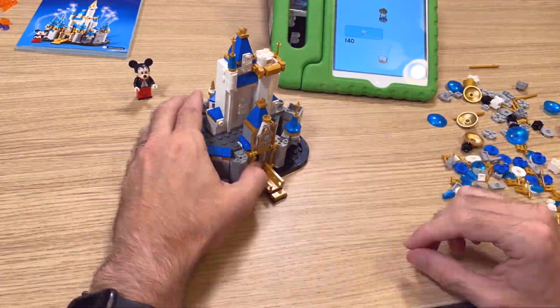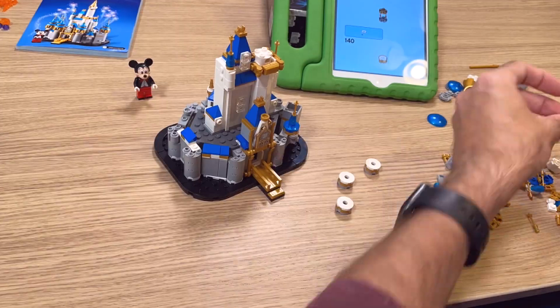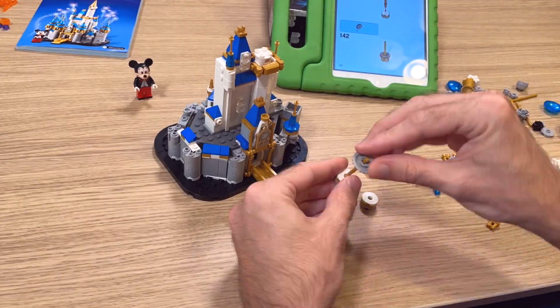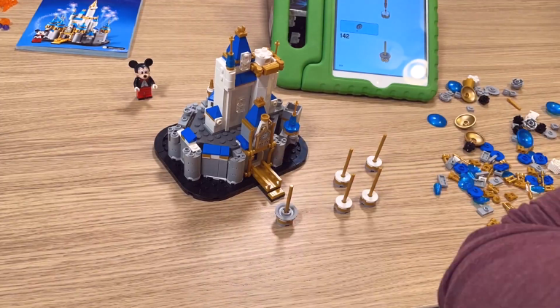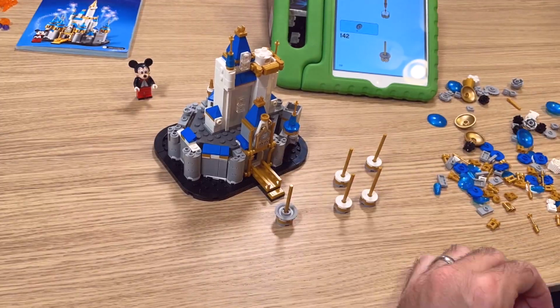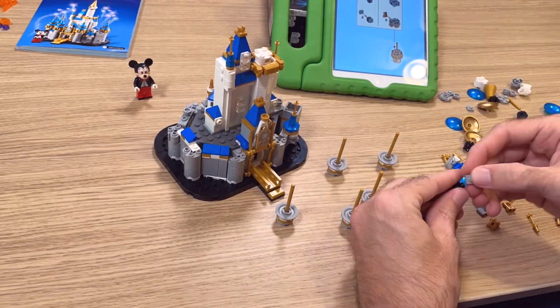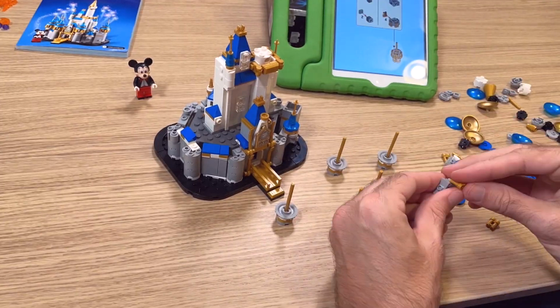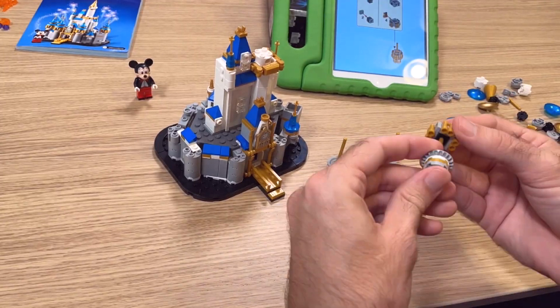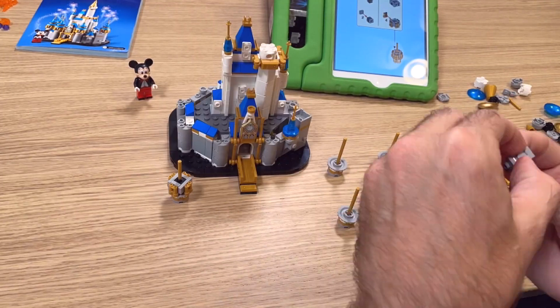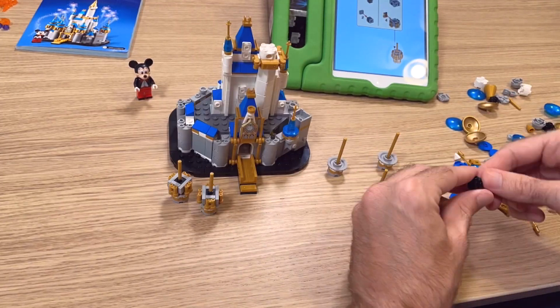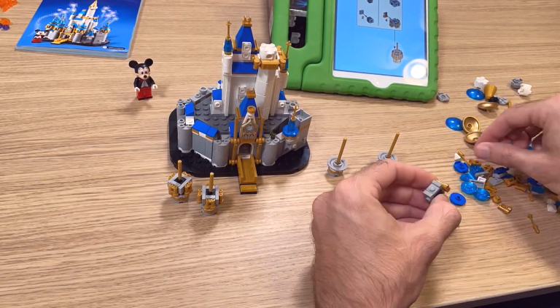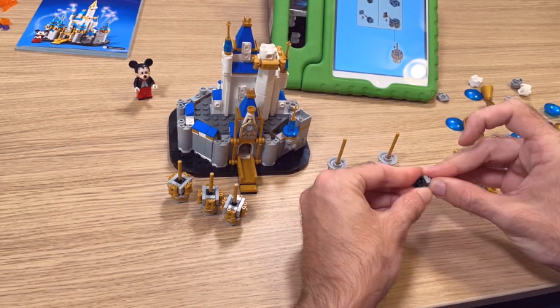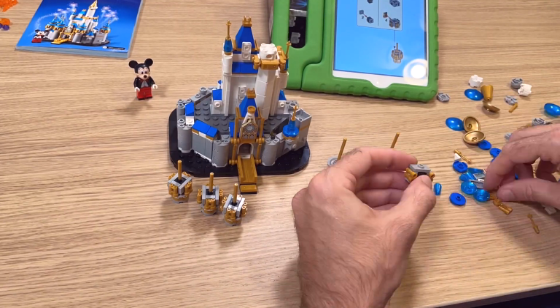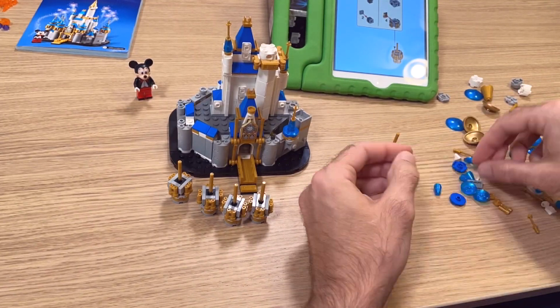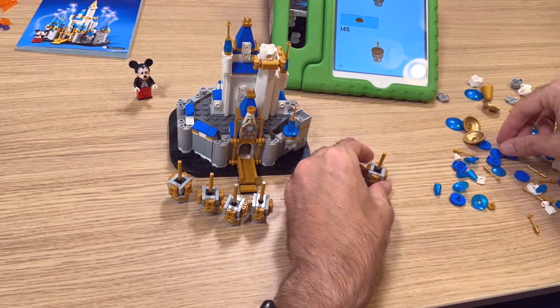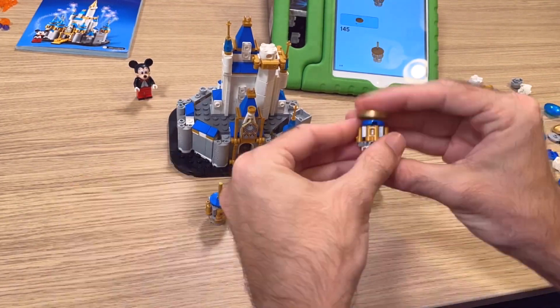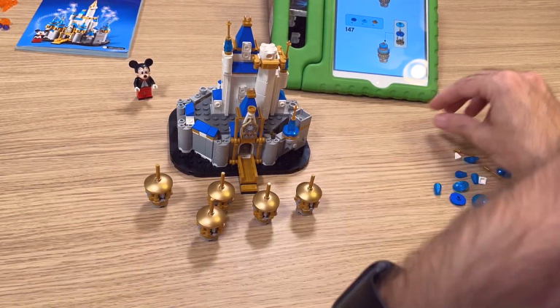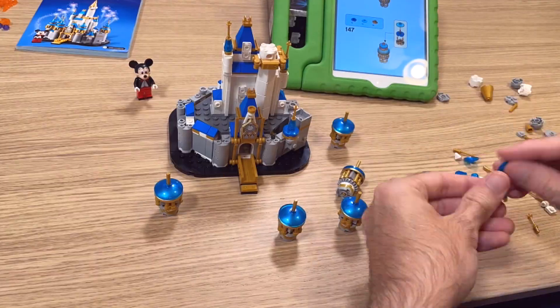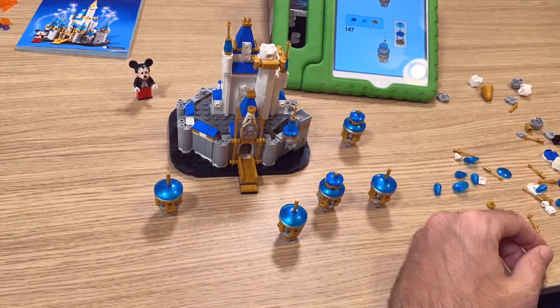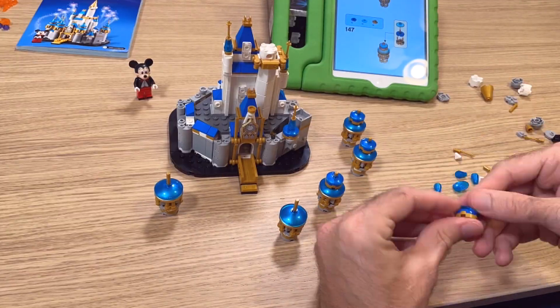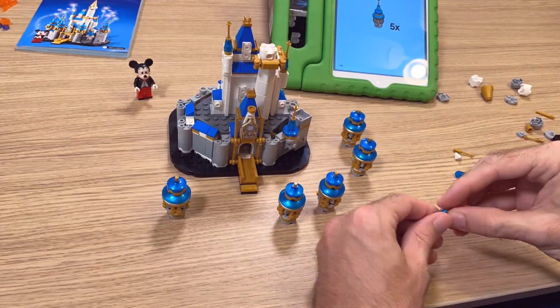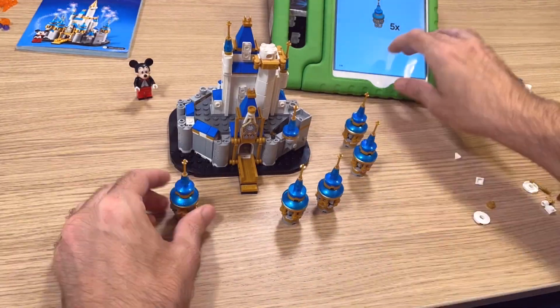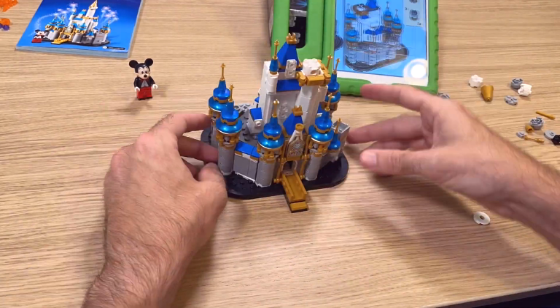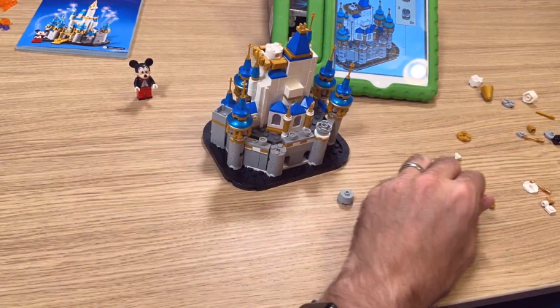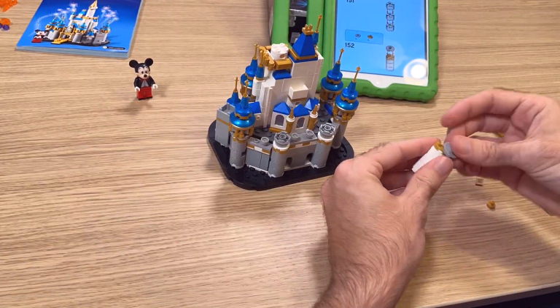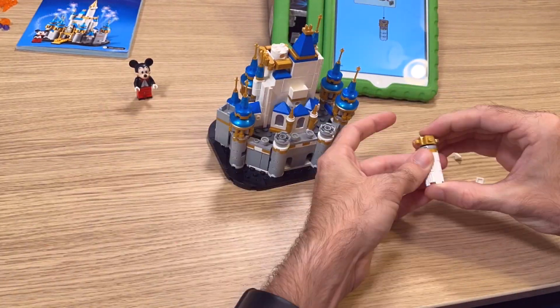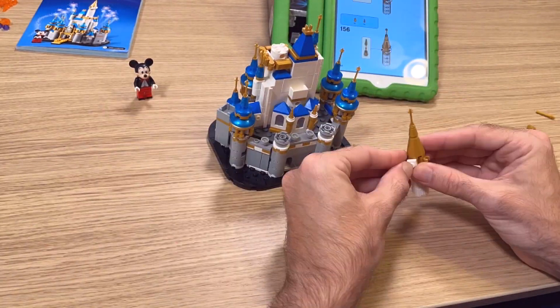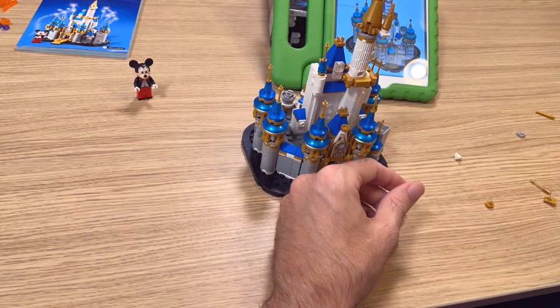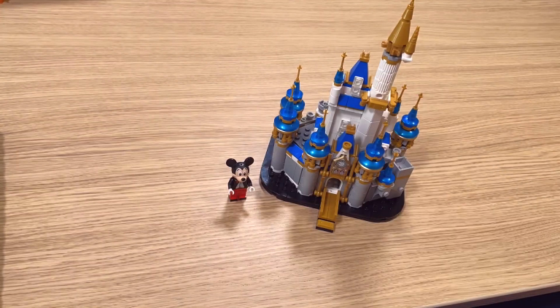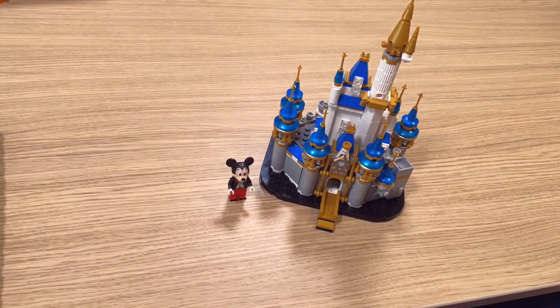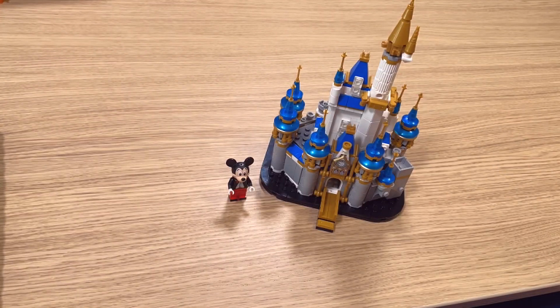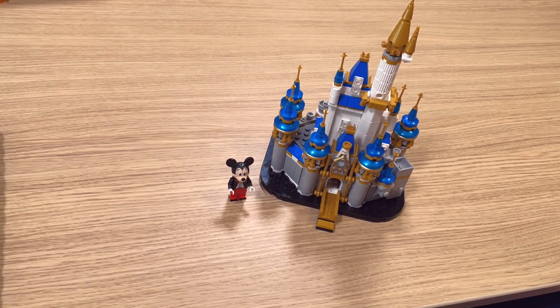It was complex. It was broken into four separate build bags, and it actually took me a good amount of time to build — maybe an hour and a half or two hours. But I loved every second of this build.